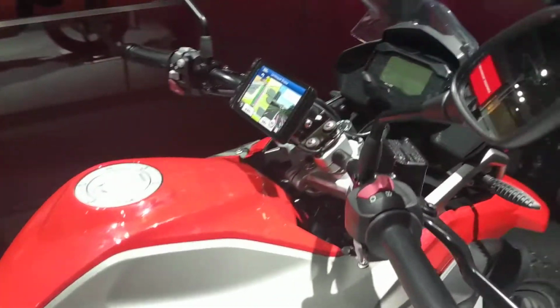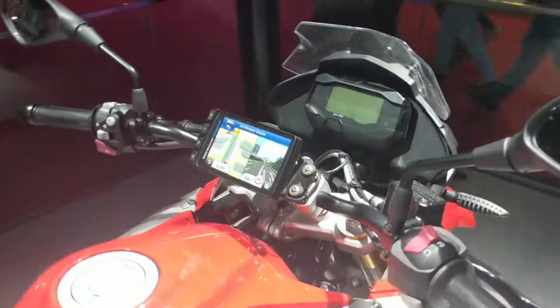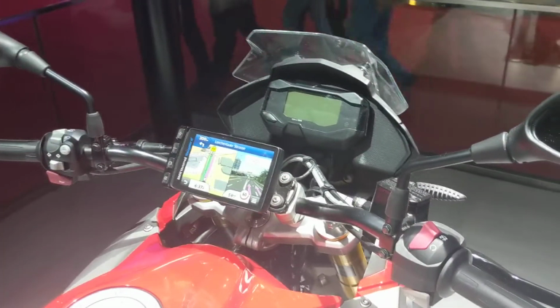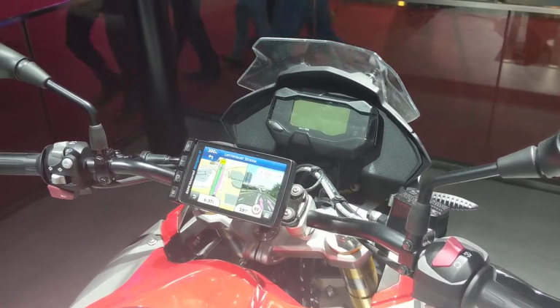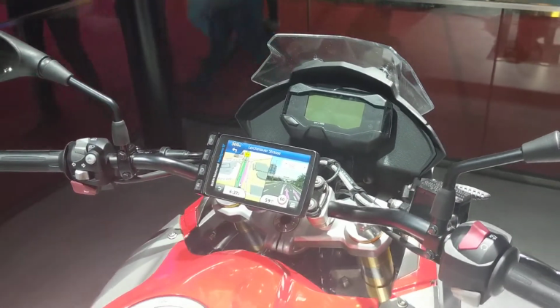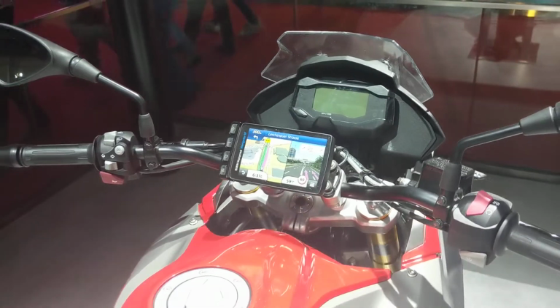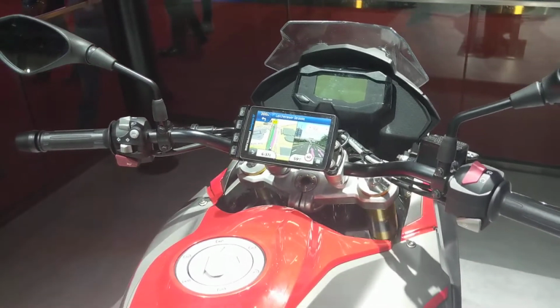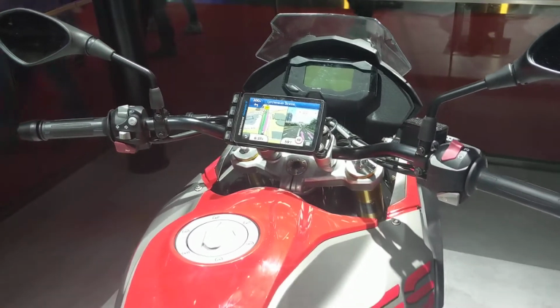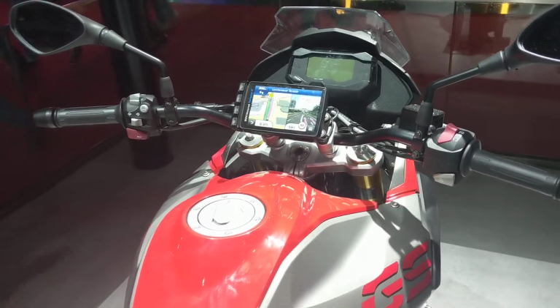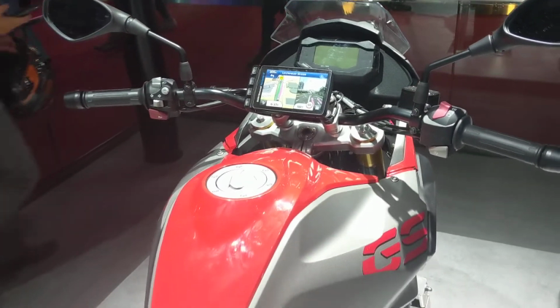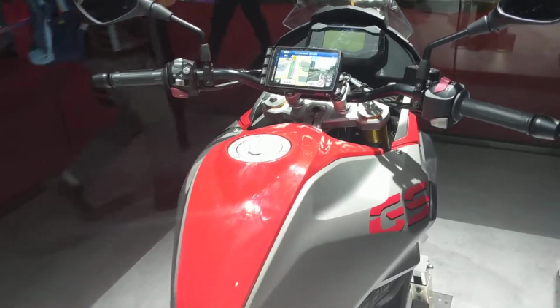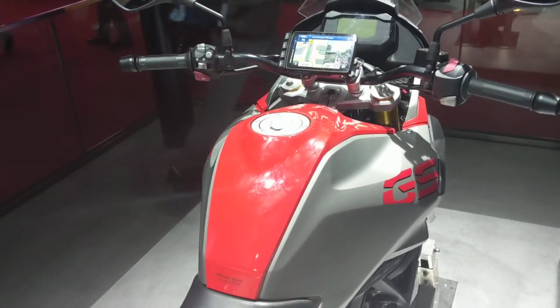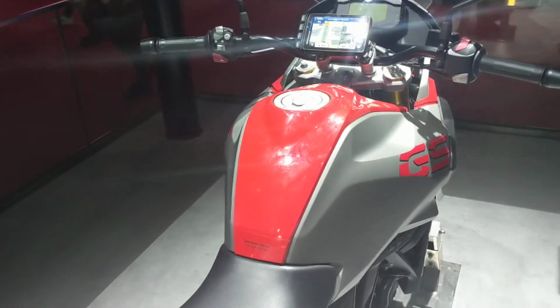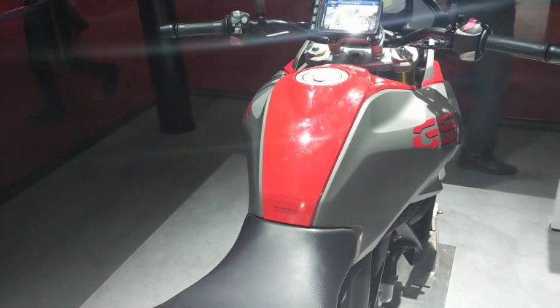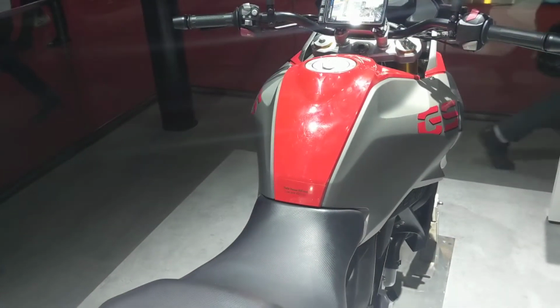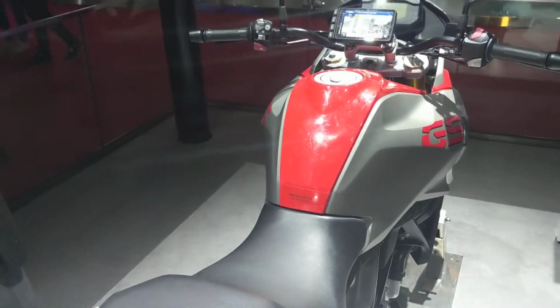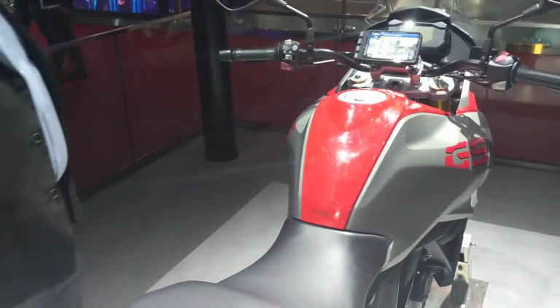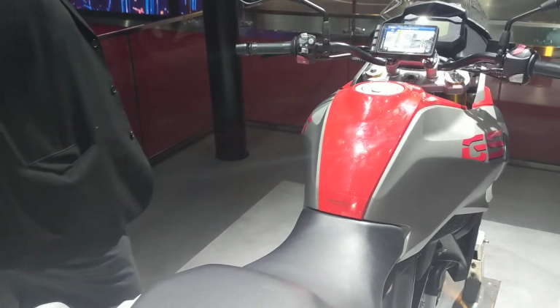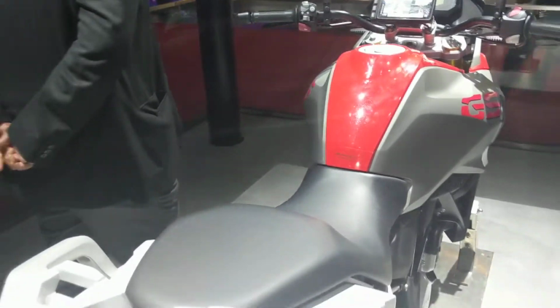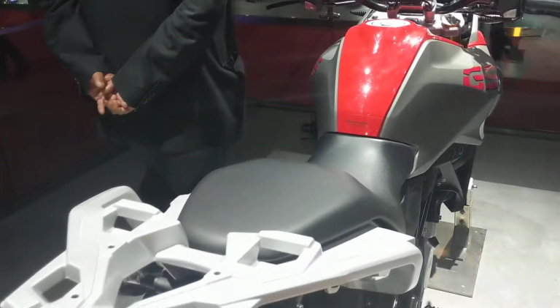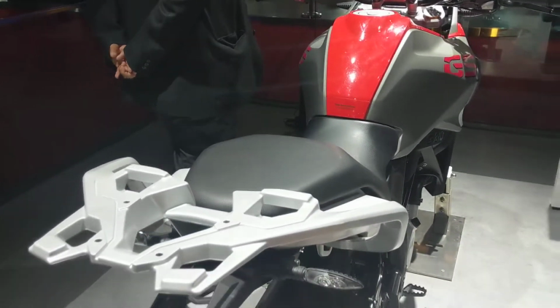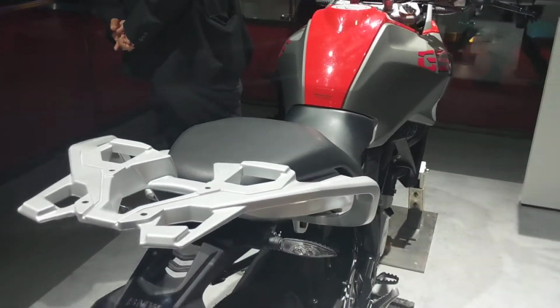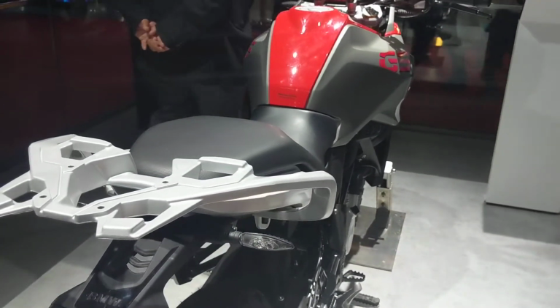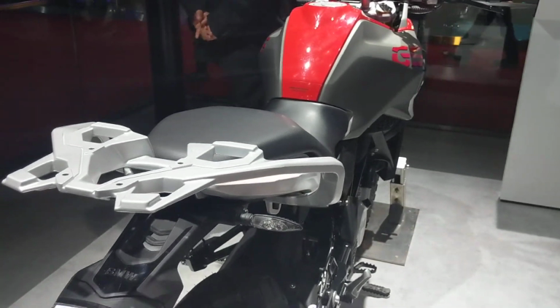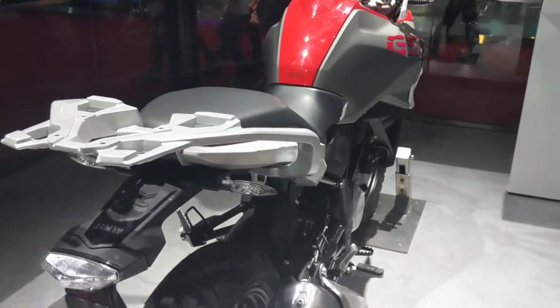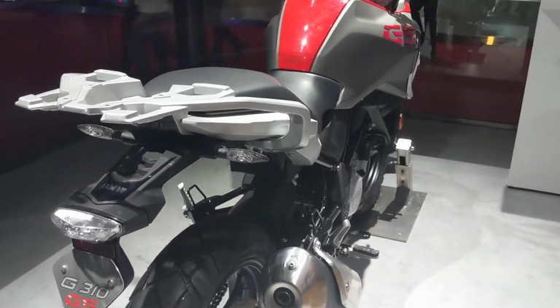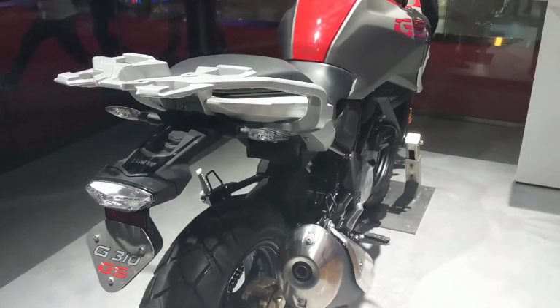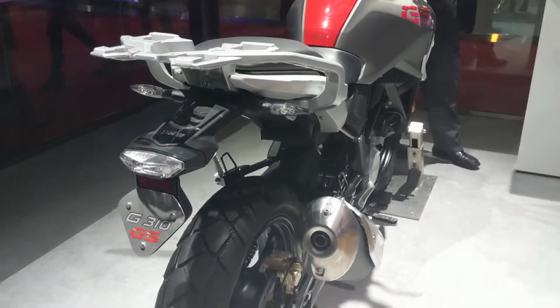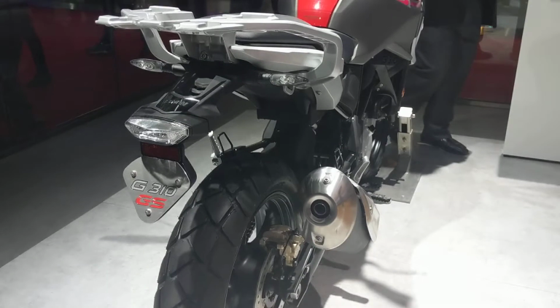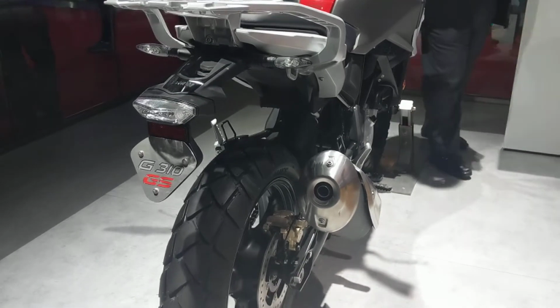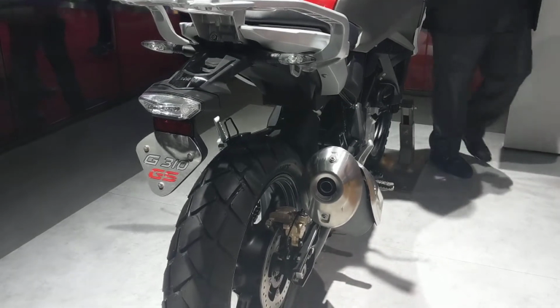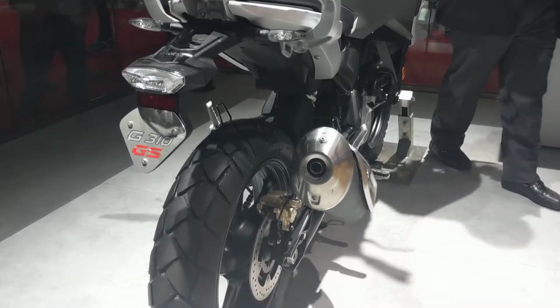The instrument cluster — if you're looking at that. The fuel tank capacity is a bit disappointing at 11 liters, but we need to see what the fuel efficiency is to make a final call on that. And there you go, guys.